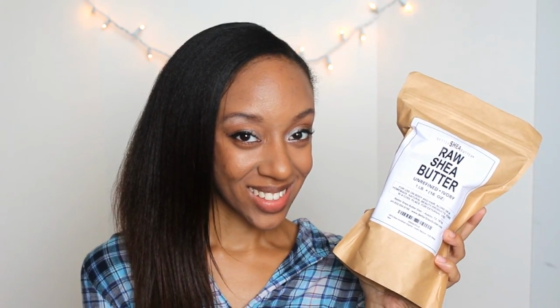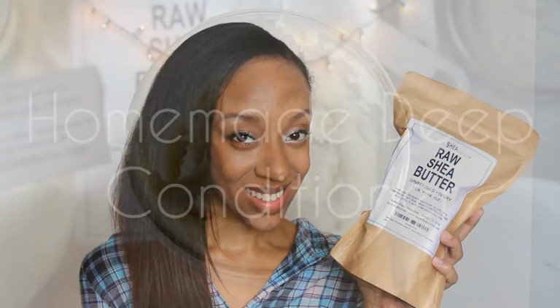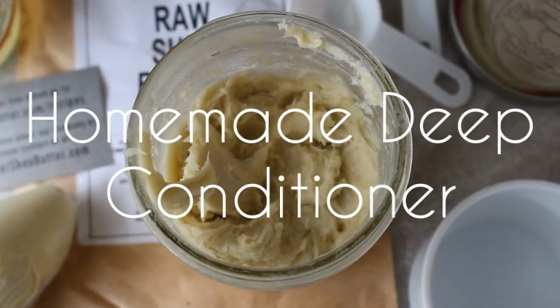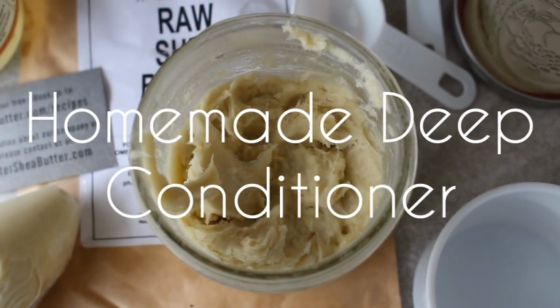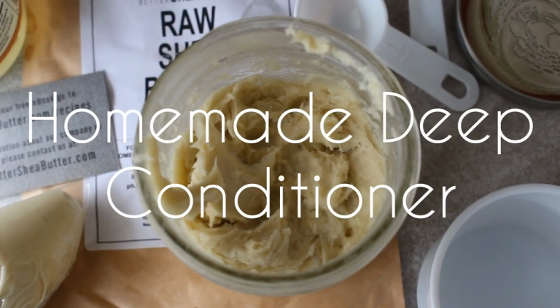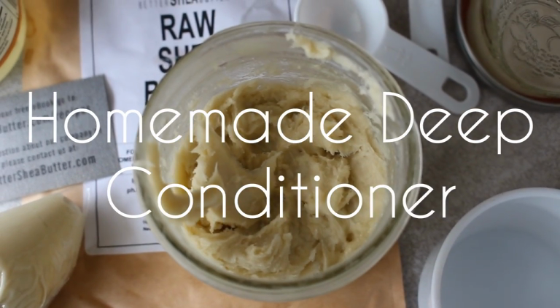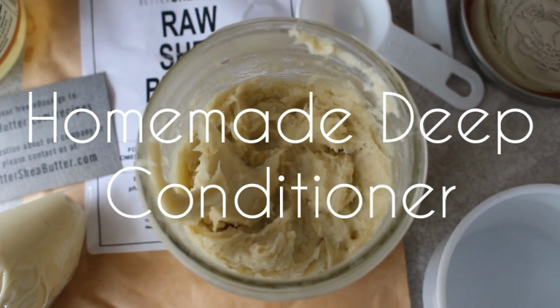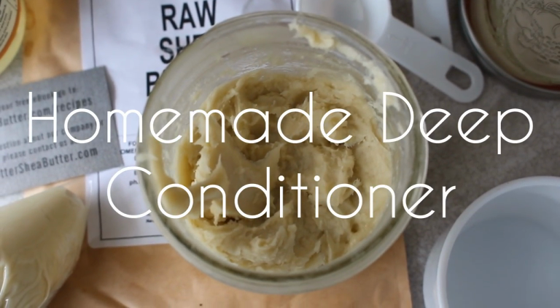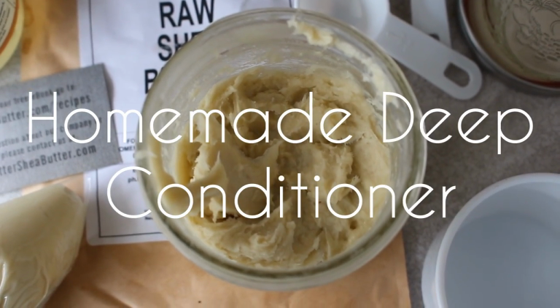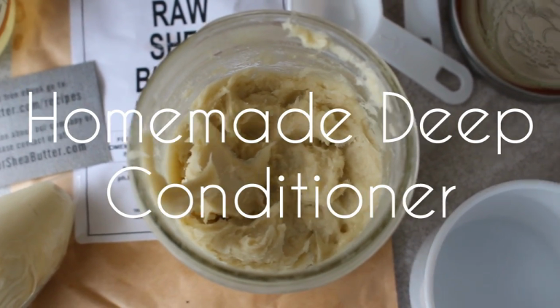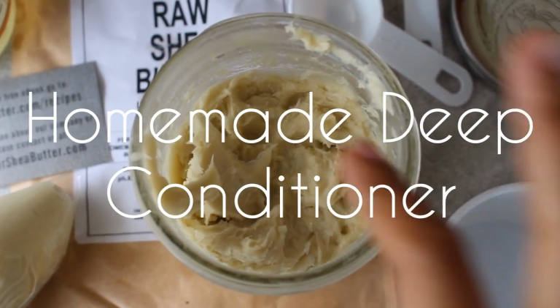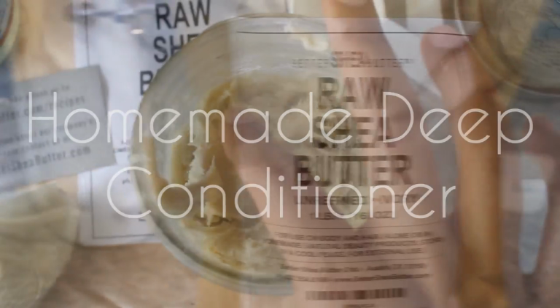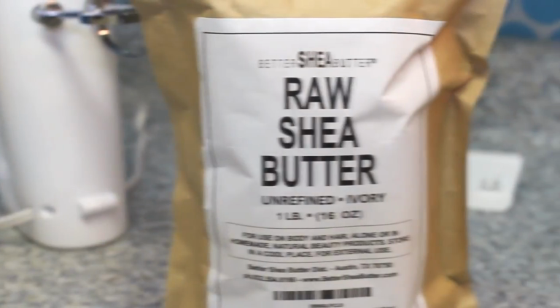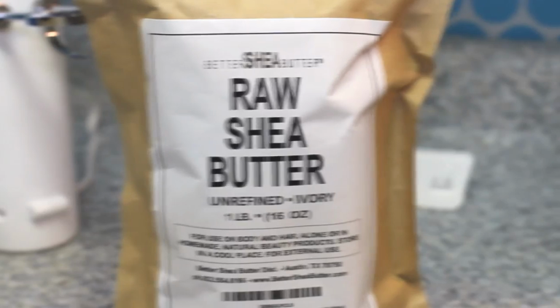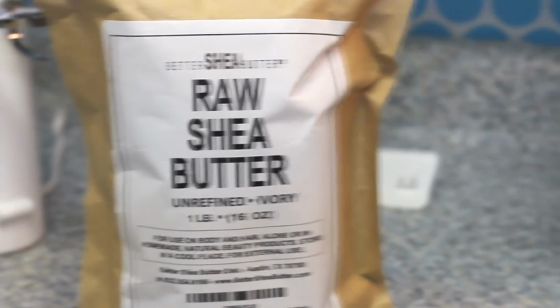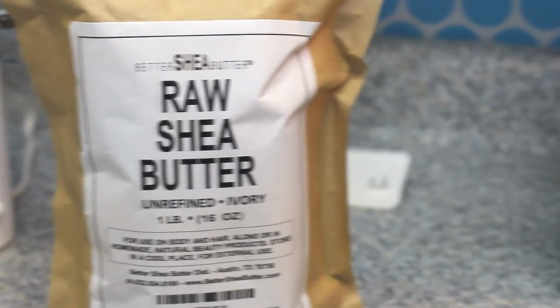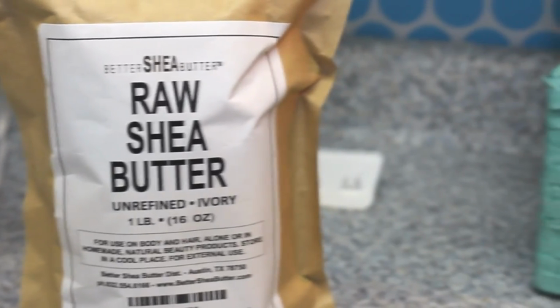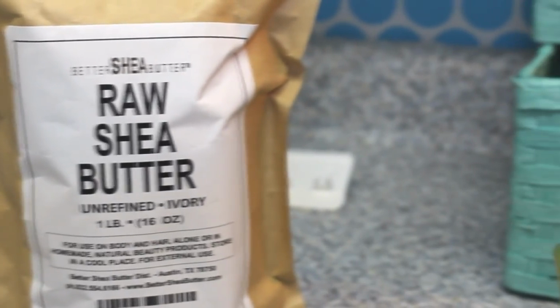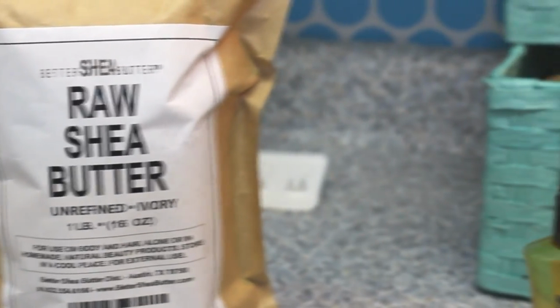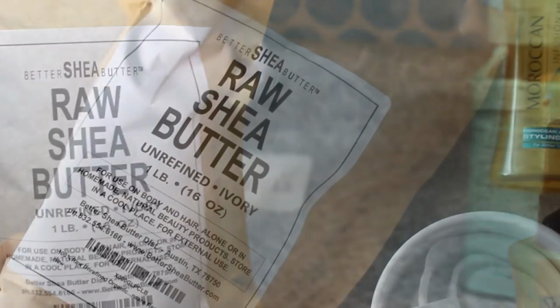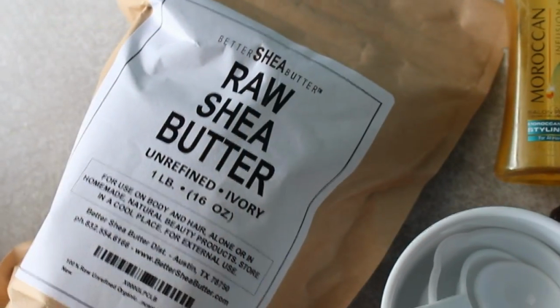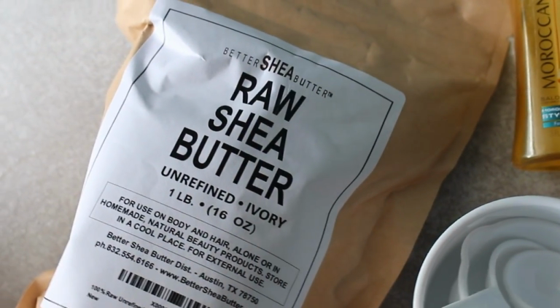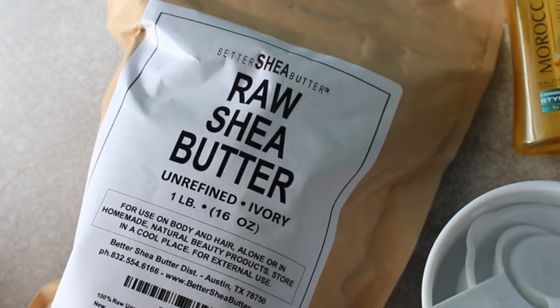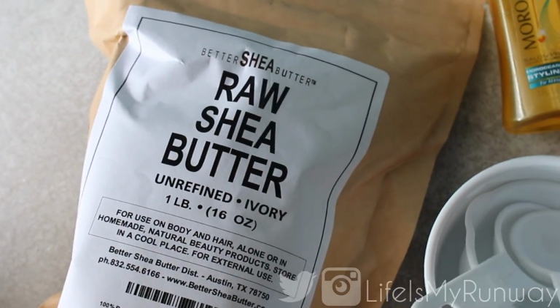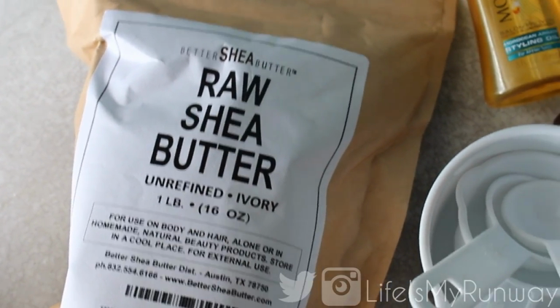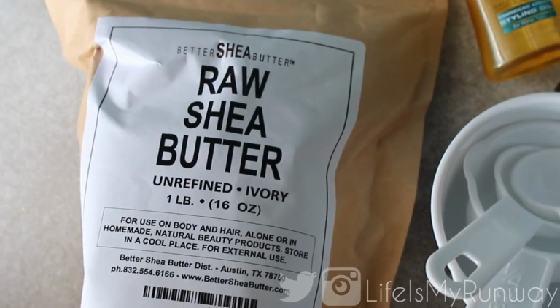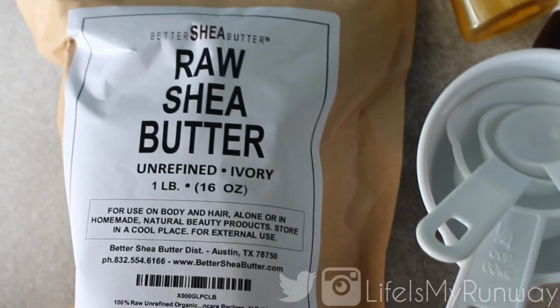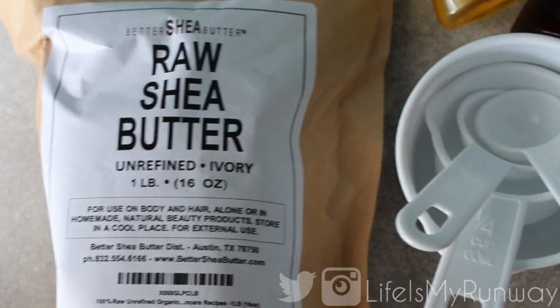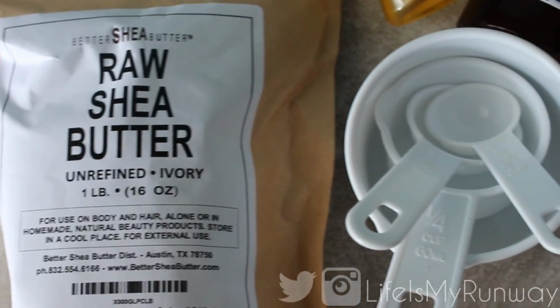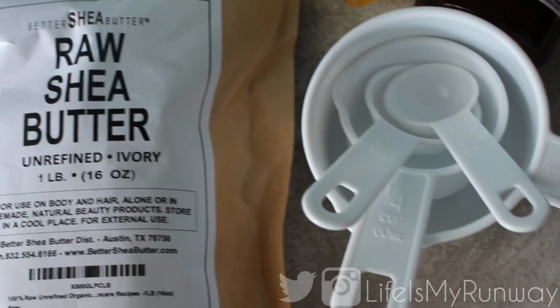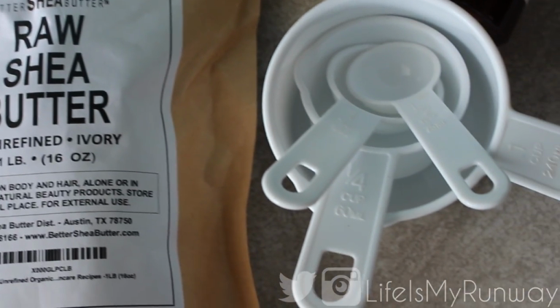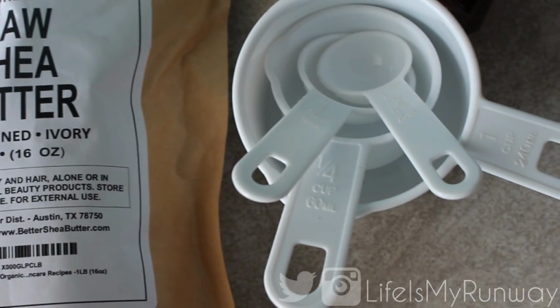Right now I am using Better Shea Butter raw shea butter. This is 100% raw, unrefined, organic shea butter. And I'm going to be making a deep conditioner slash leave-in conditioner for my hair.